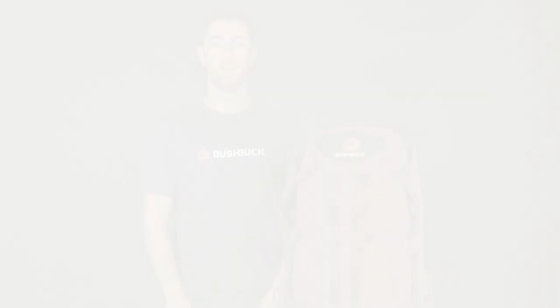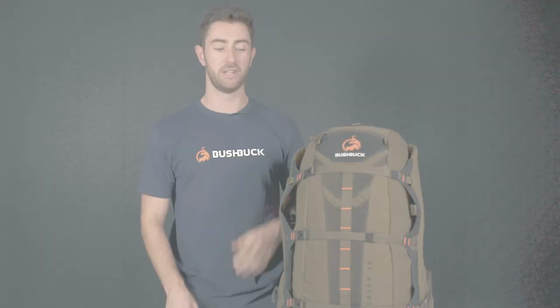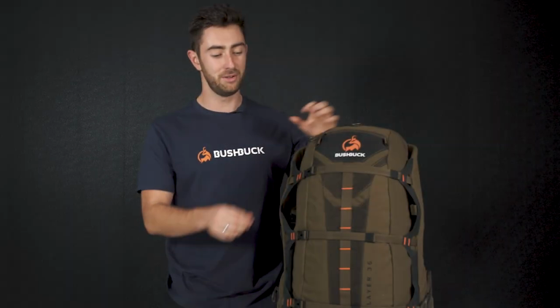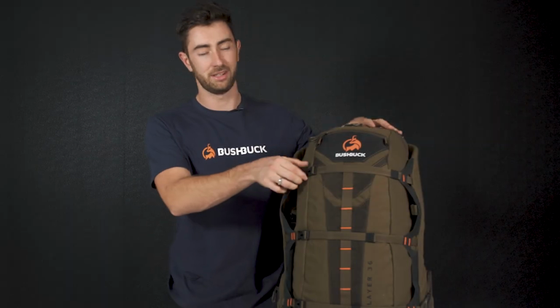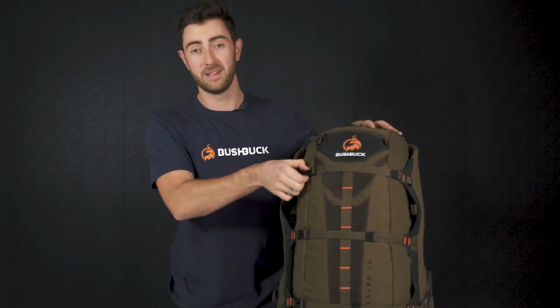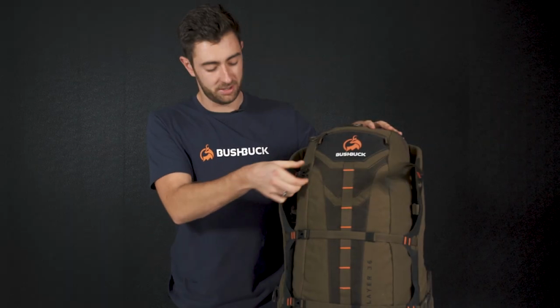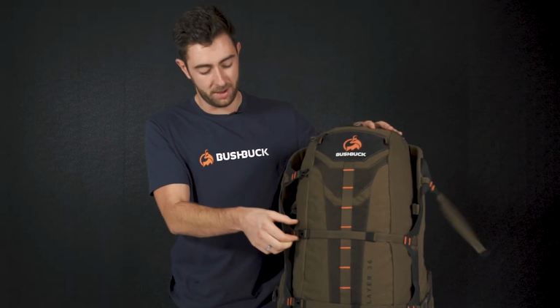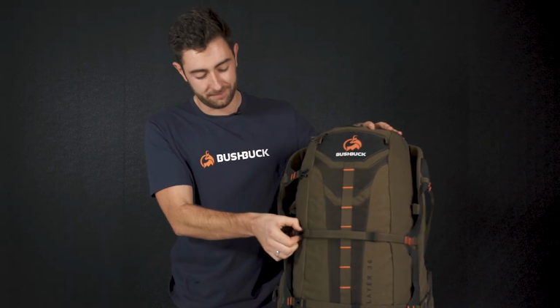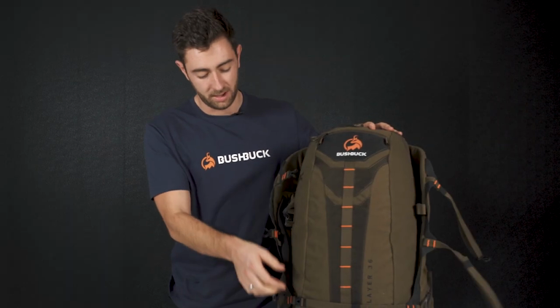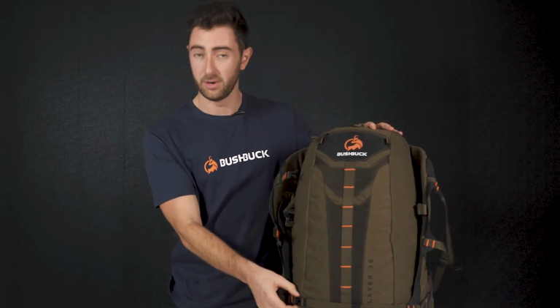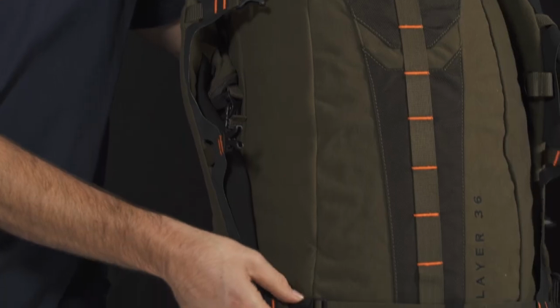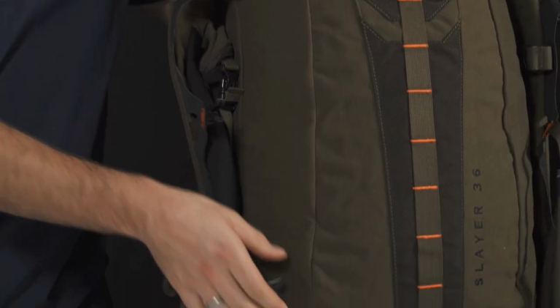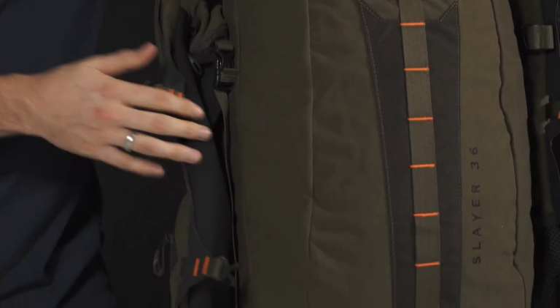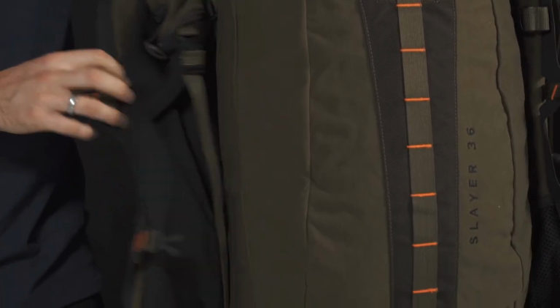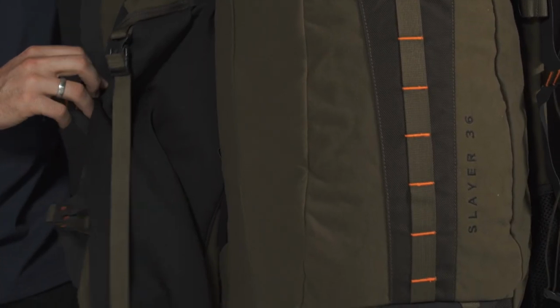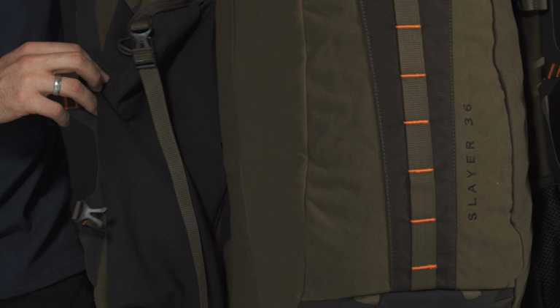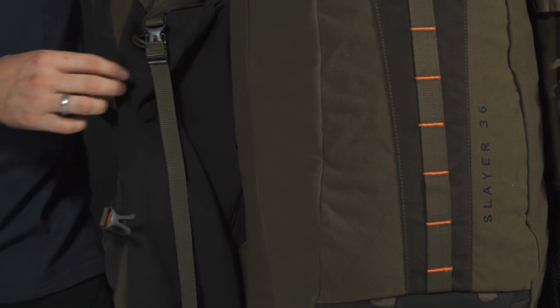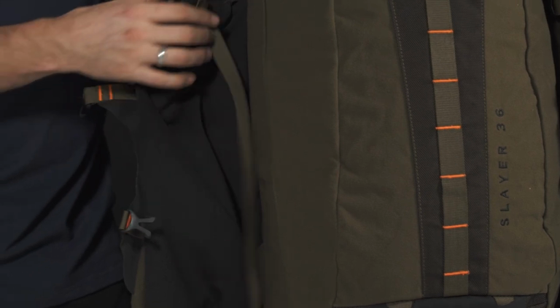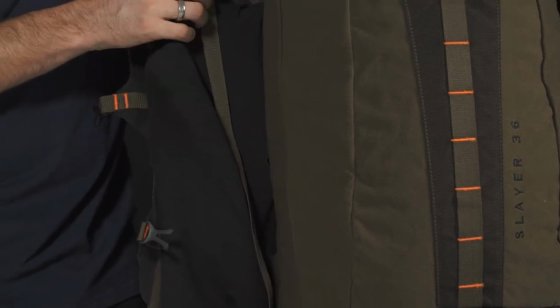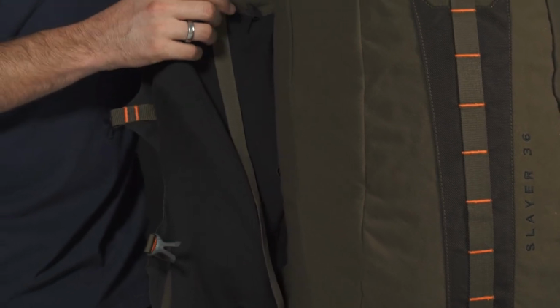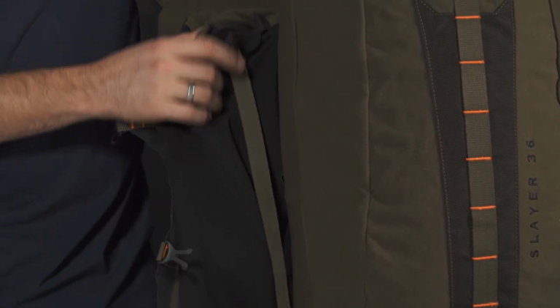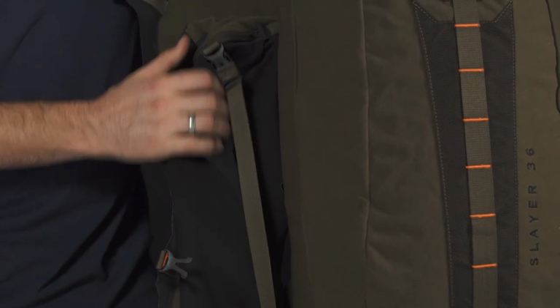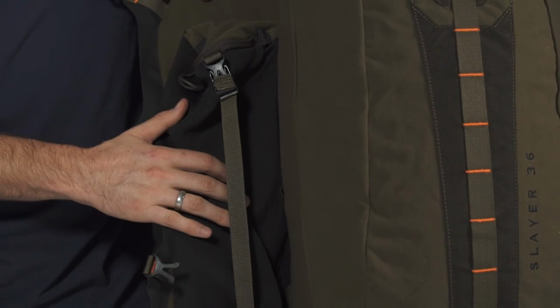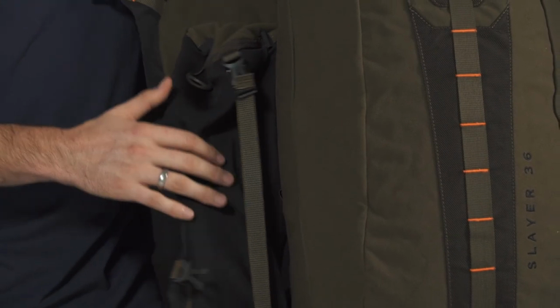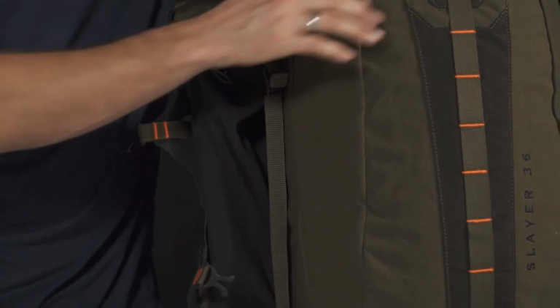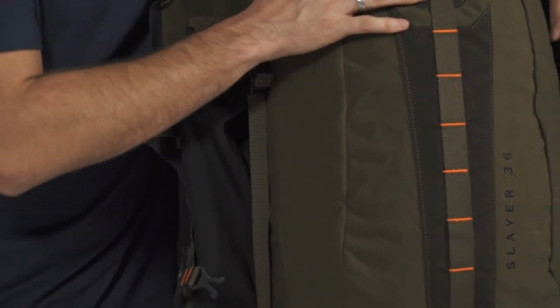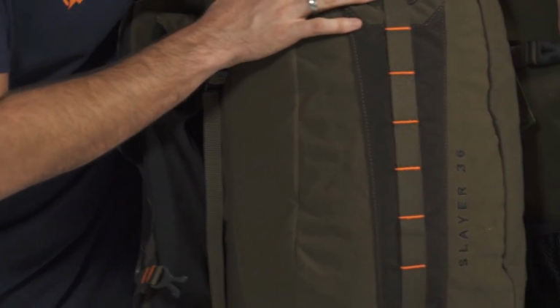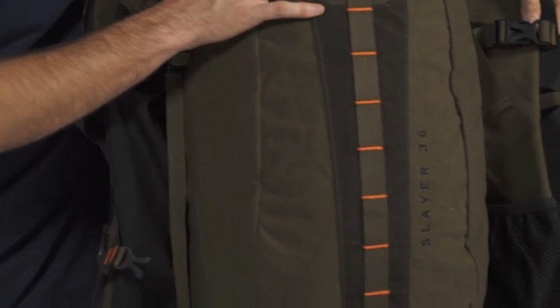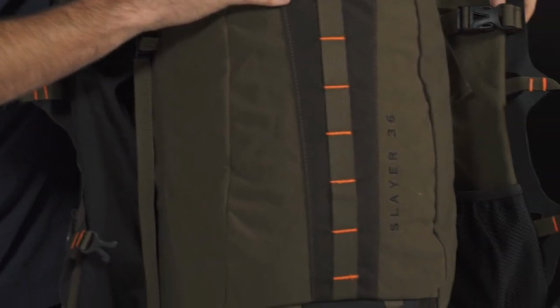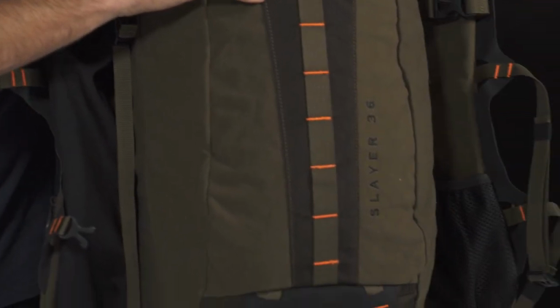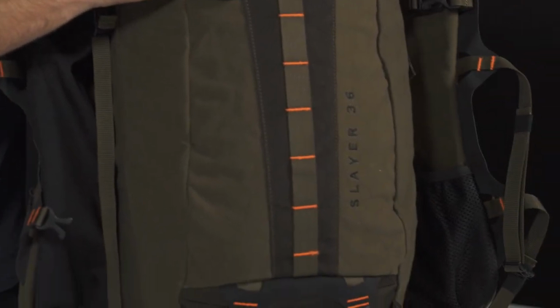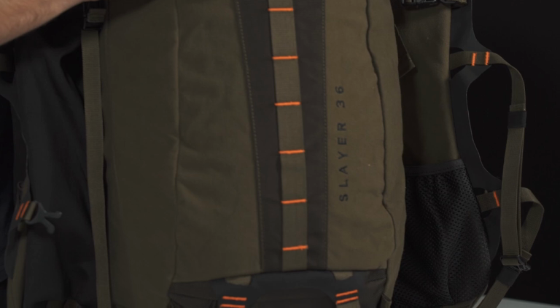As you undo these clips down the center of the pack, we notice two wings fold out. One contains a neoprene sleeve for your spotting scope and the other one a mesh pocket for the likes of a drink bottle.